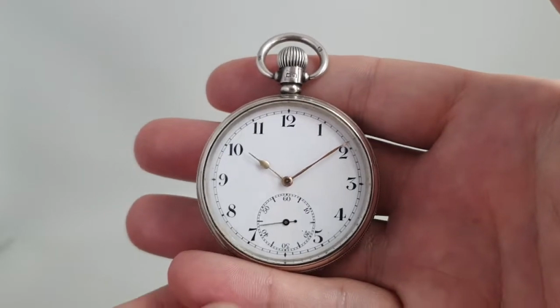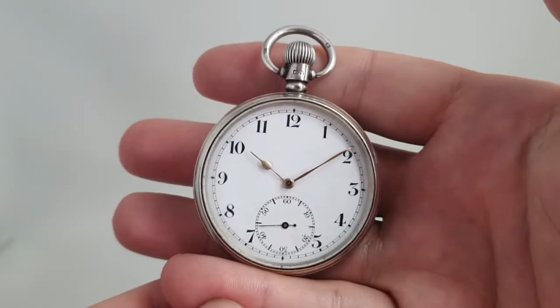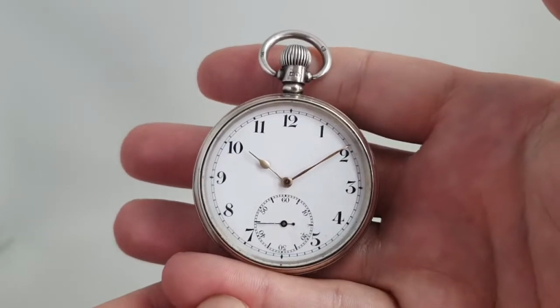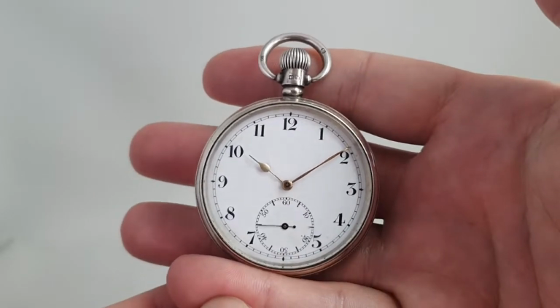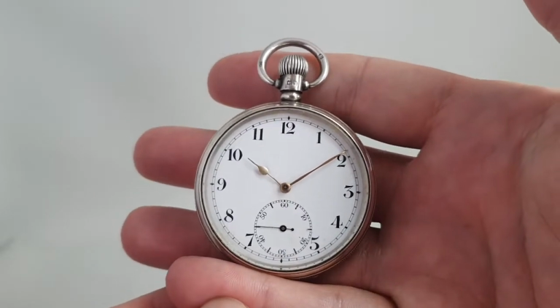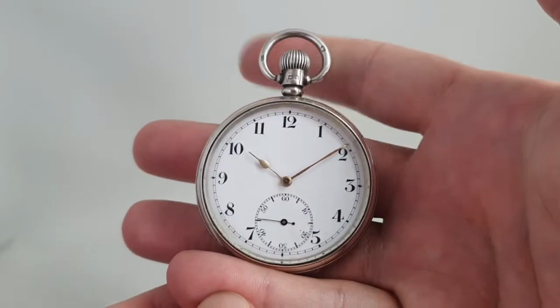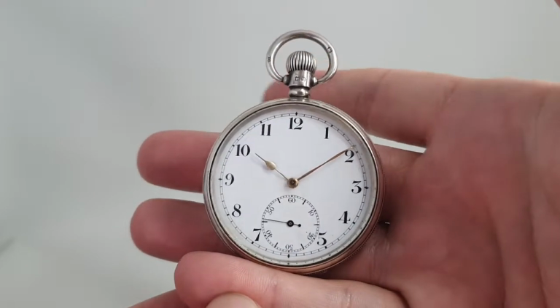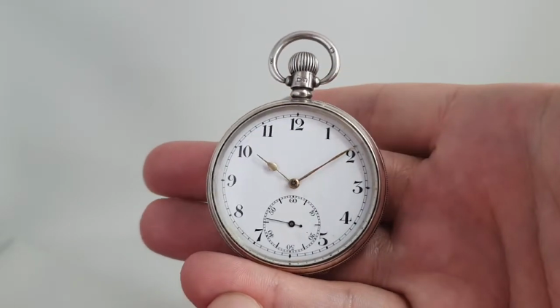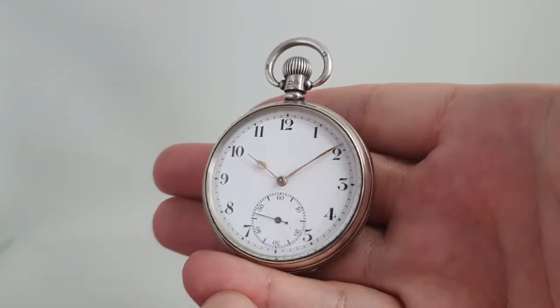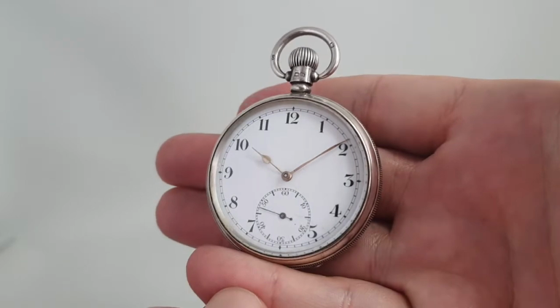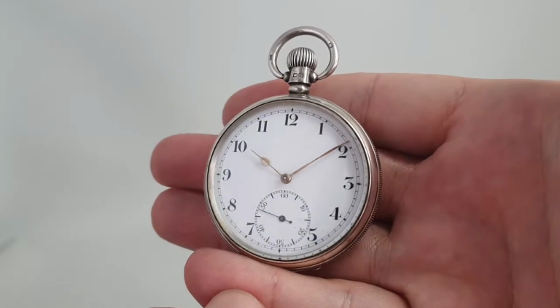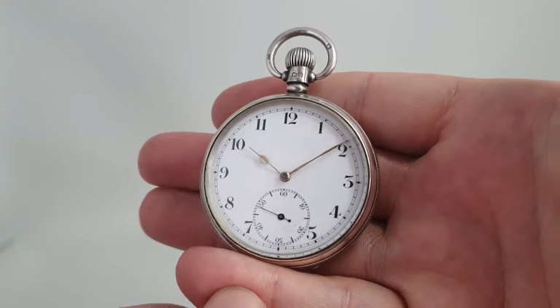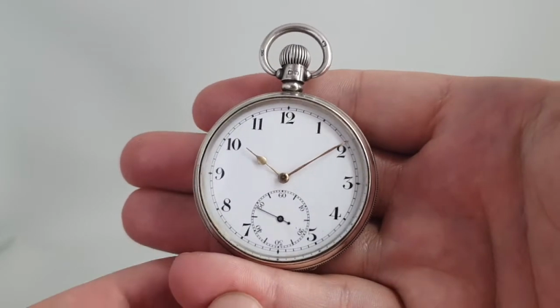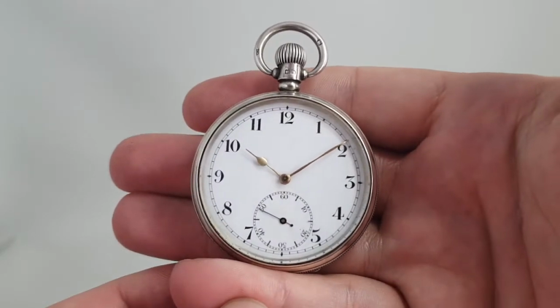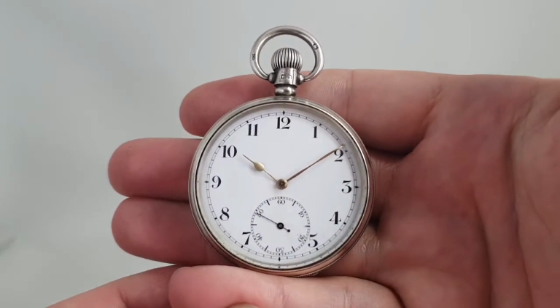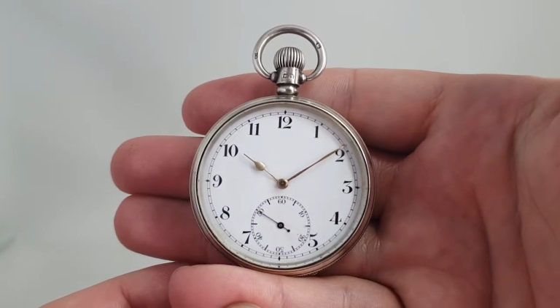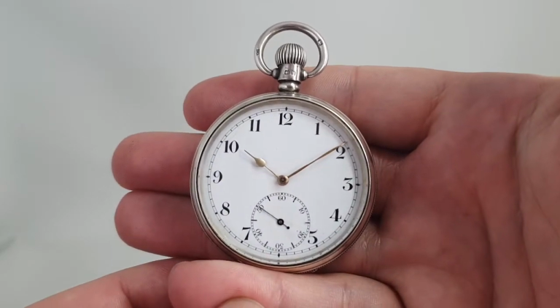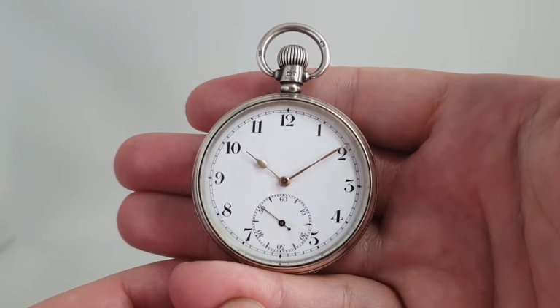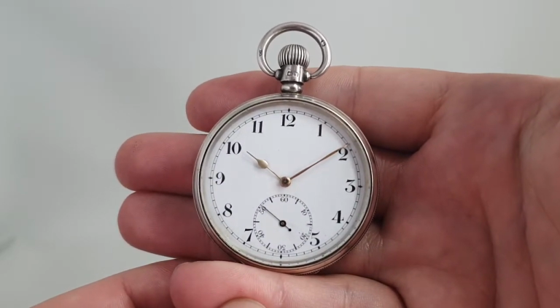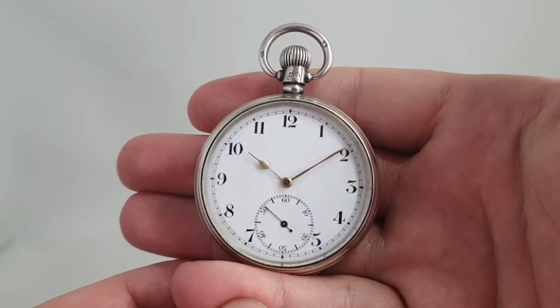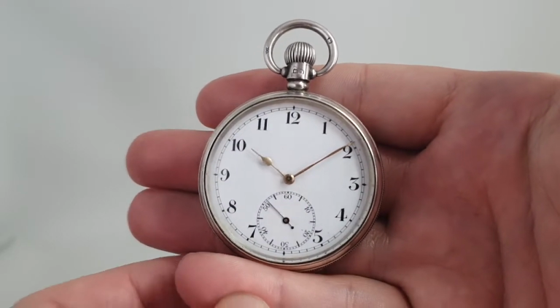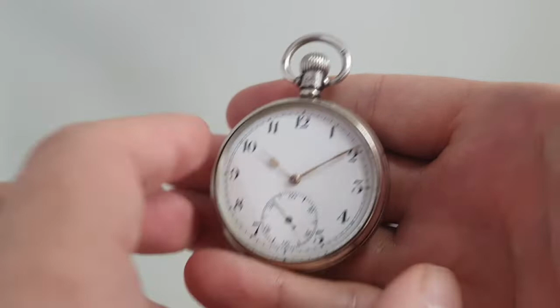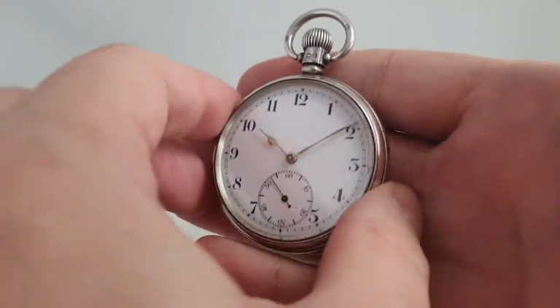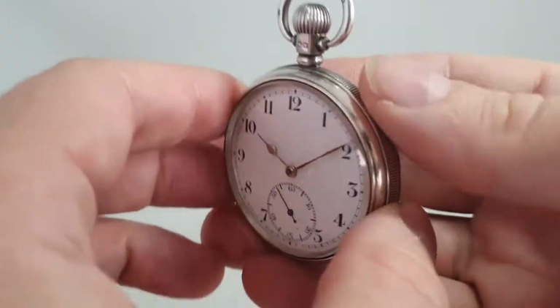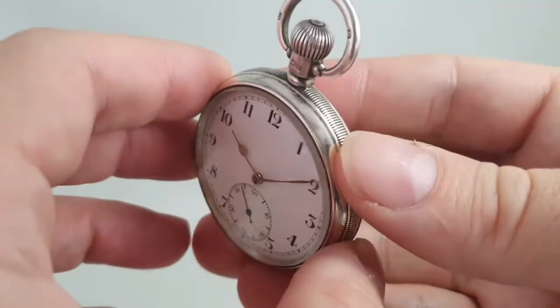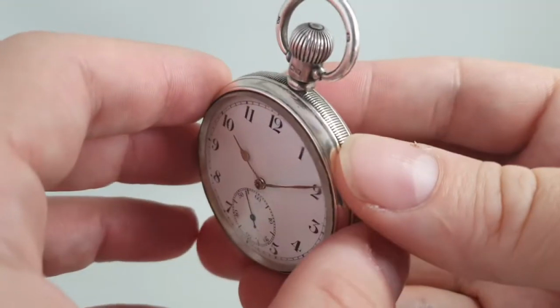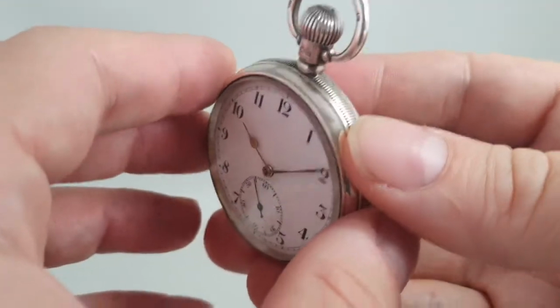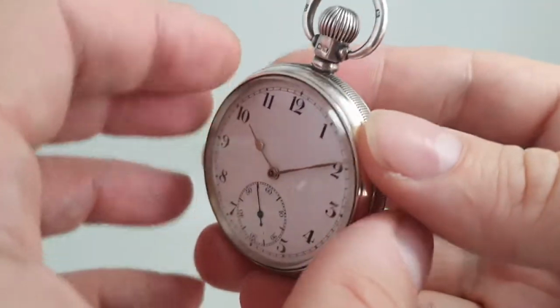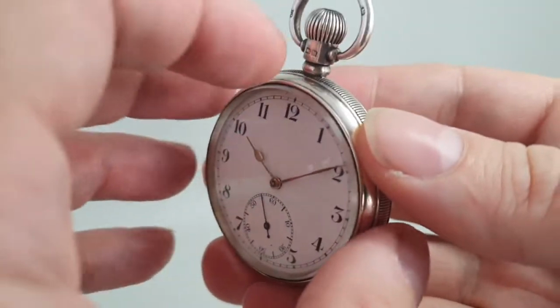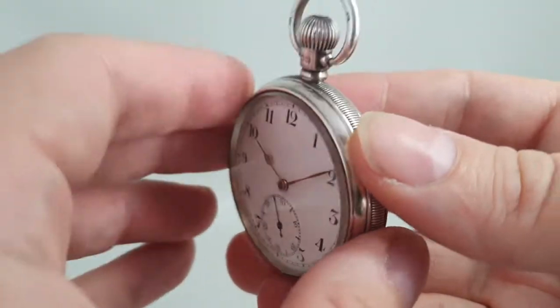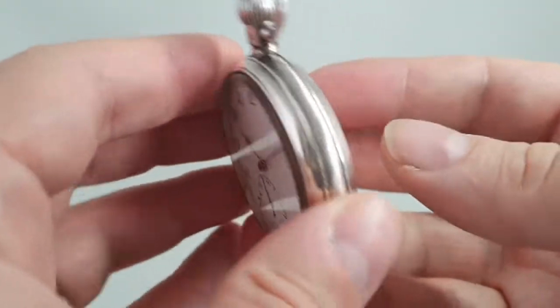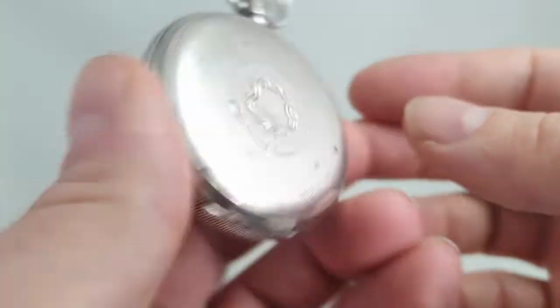Hello watch fans! Birth Year Watches here, and this time we have a 1922 pocket watch by Limit. We know it's 1922 because of the hallmarks, as this is a silver case.